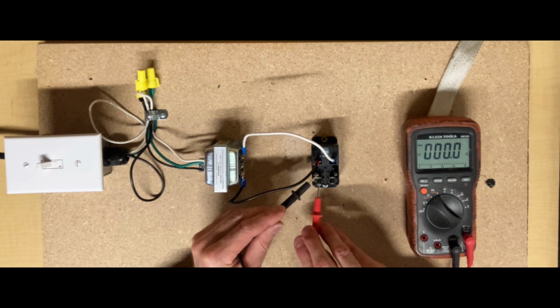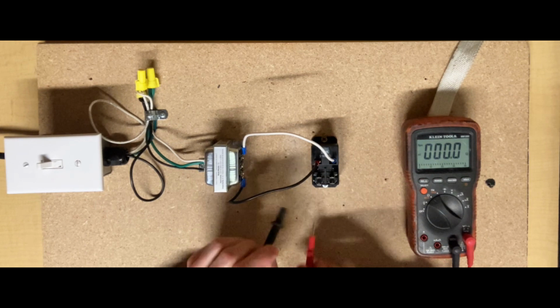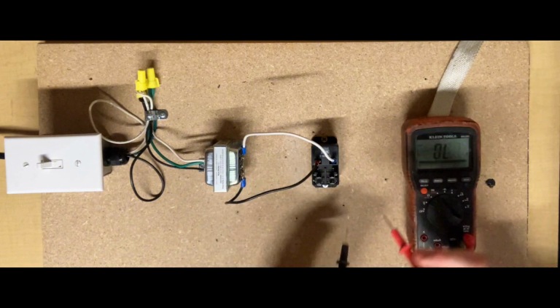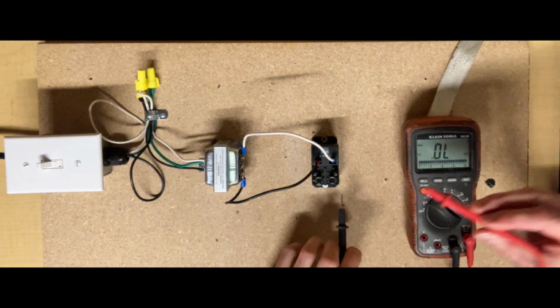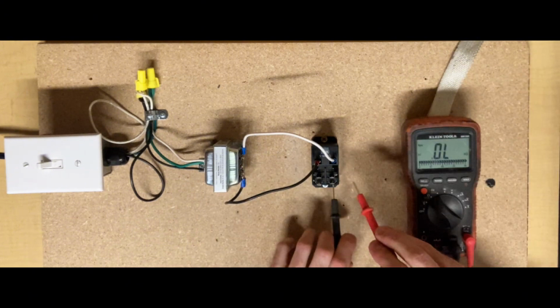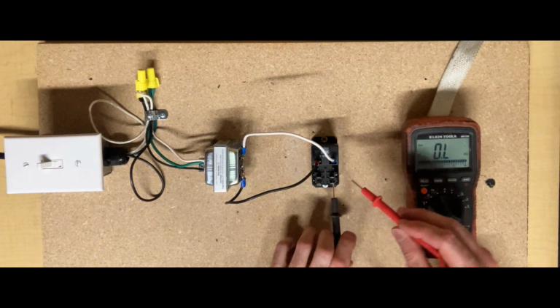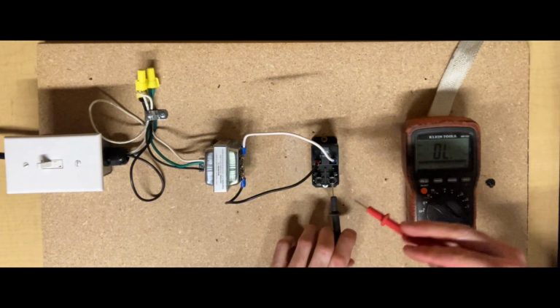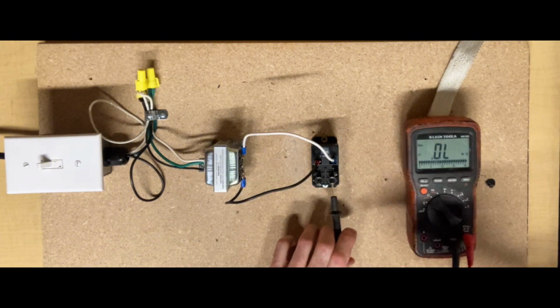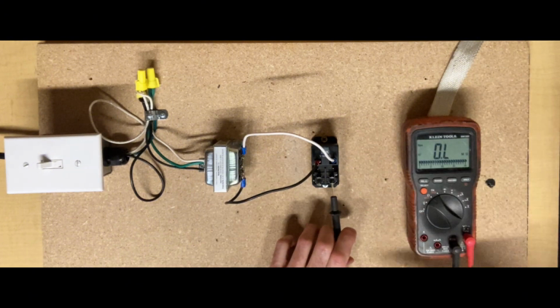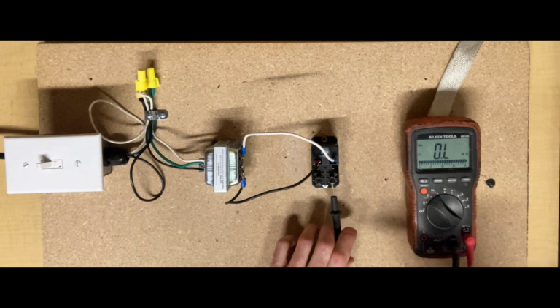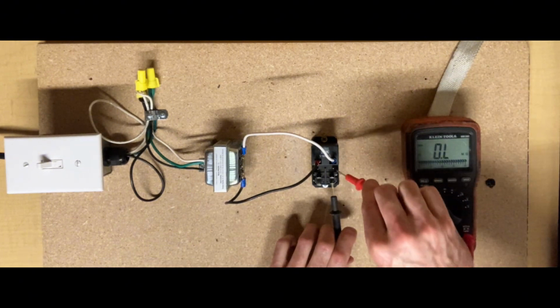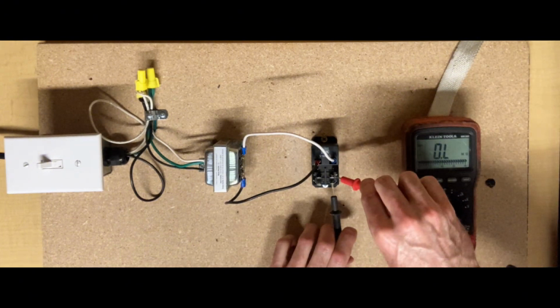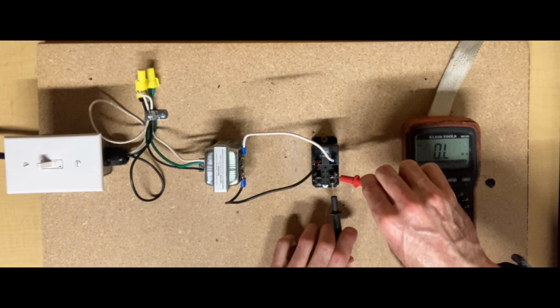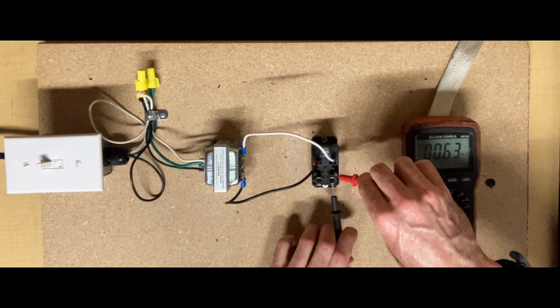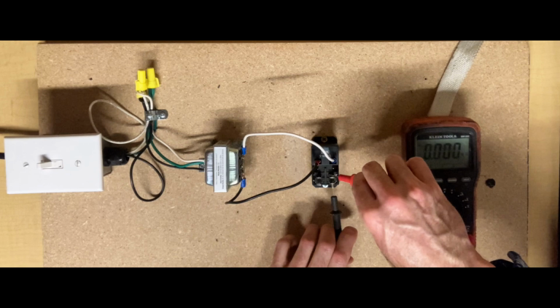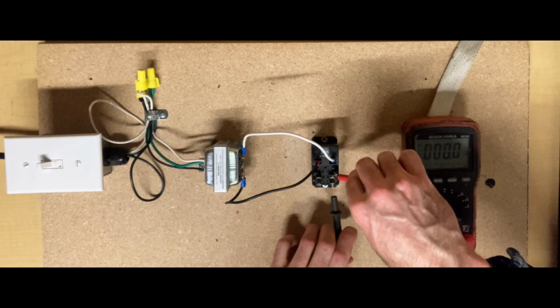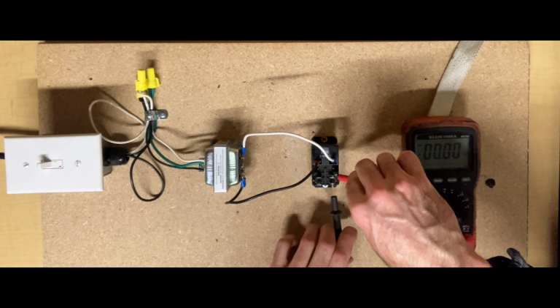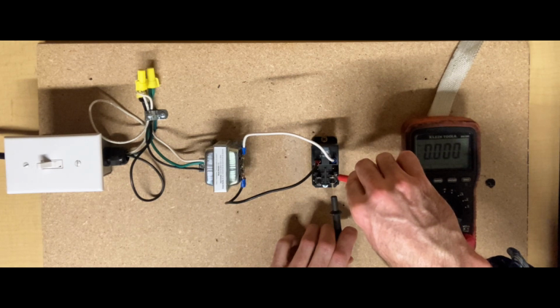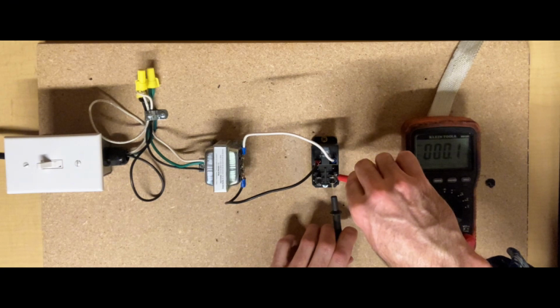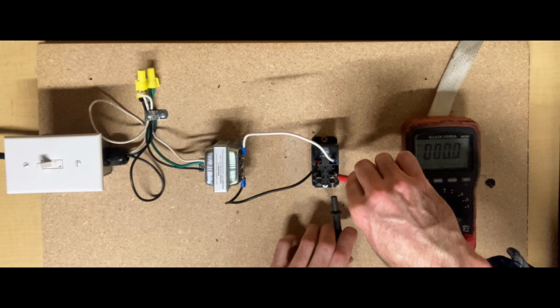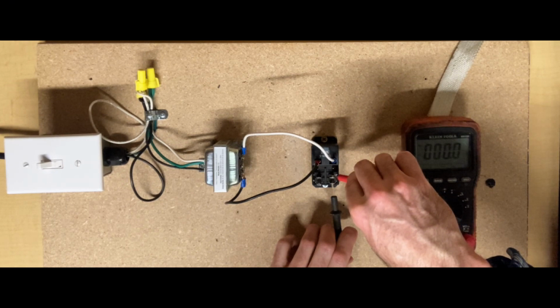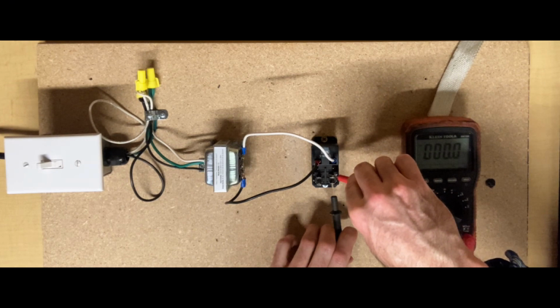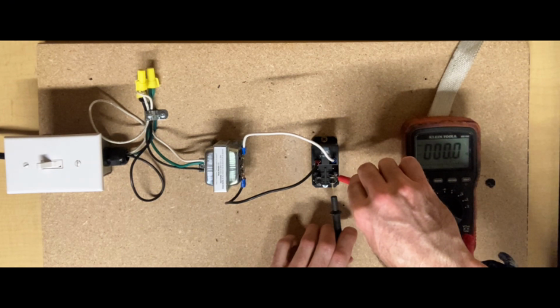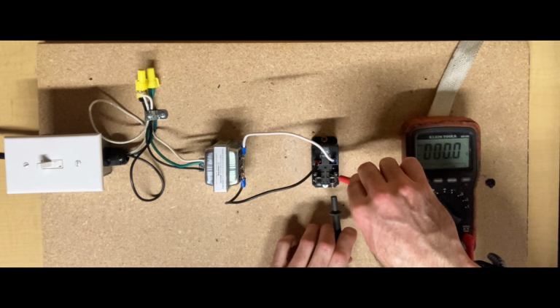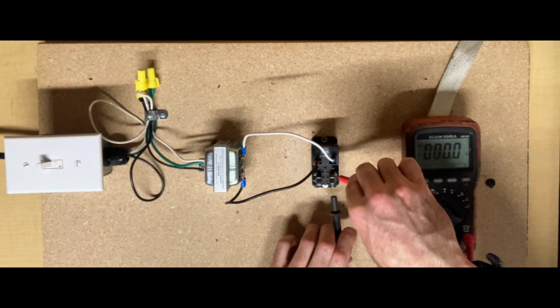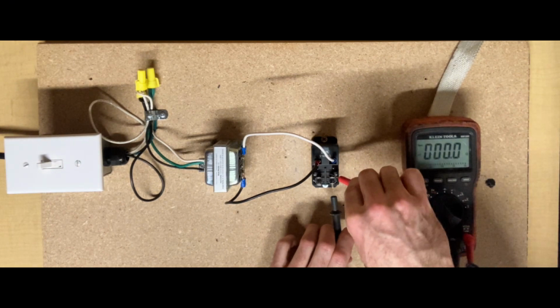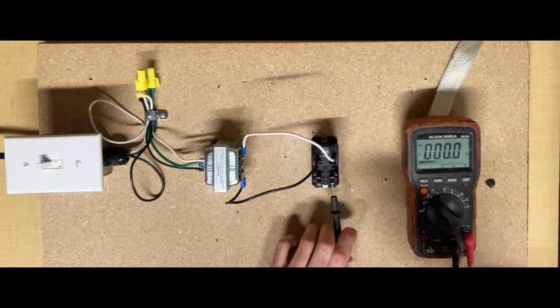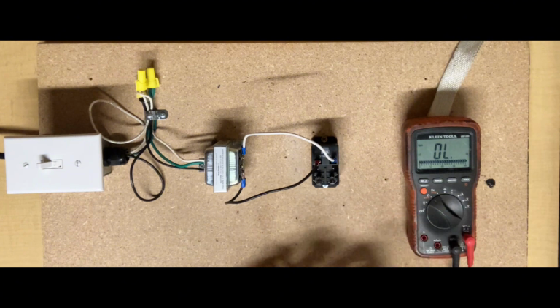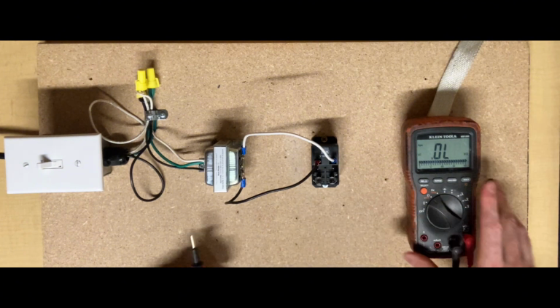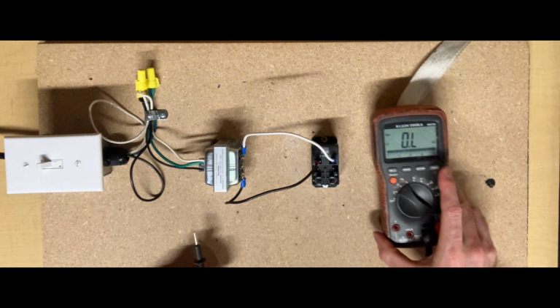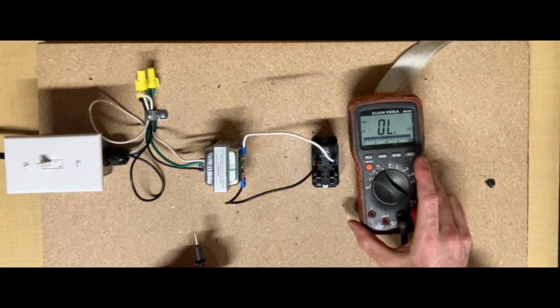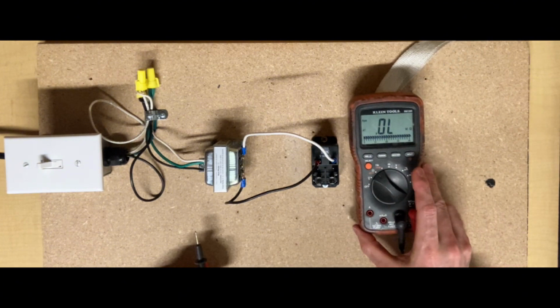I also now have continuity between terminal 6 and 8. When we energize that coil it closes the switches inside the relay. Here's a better view of the meter.